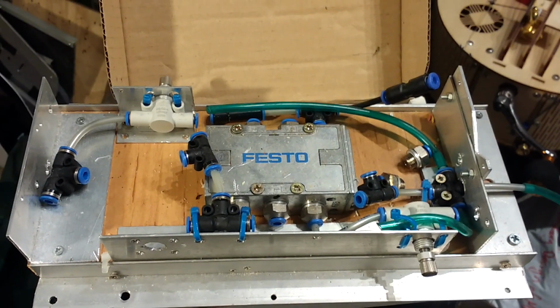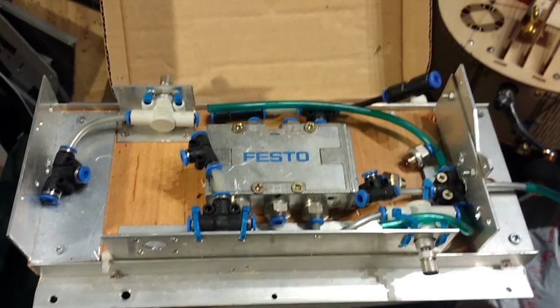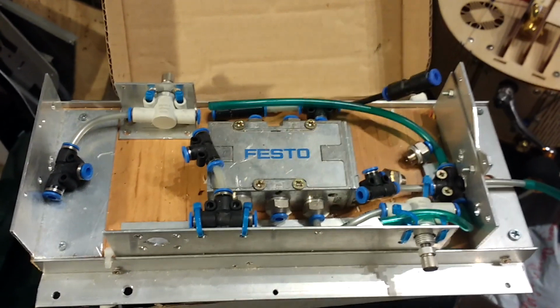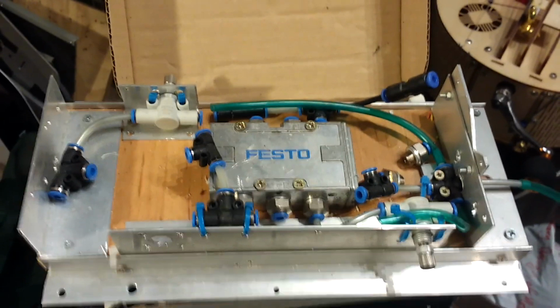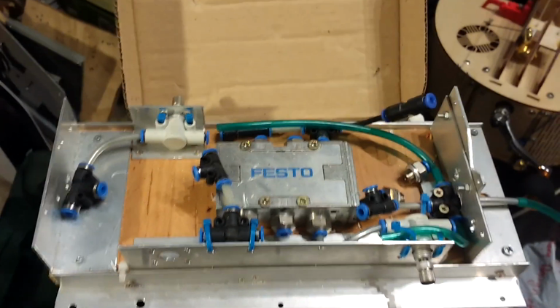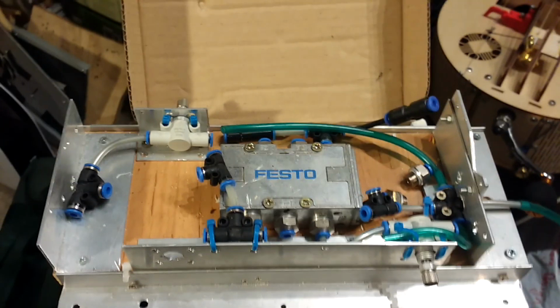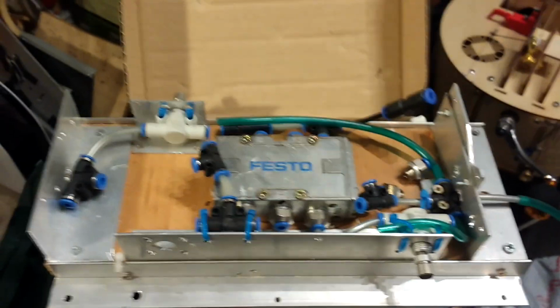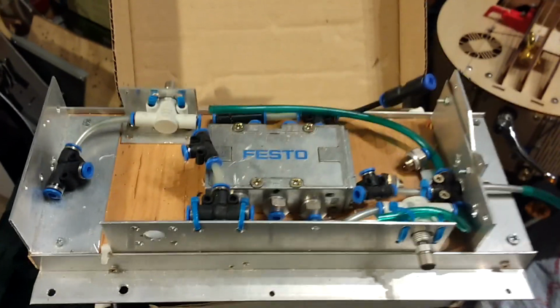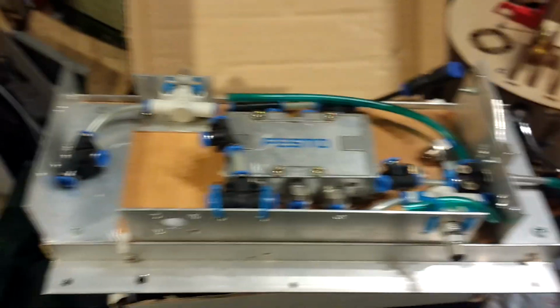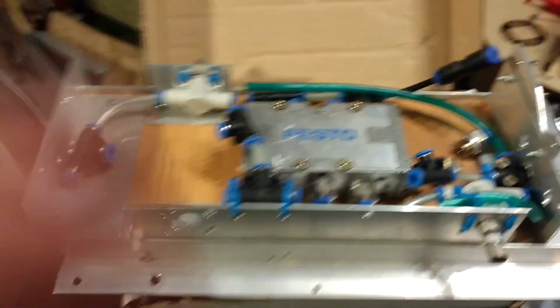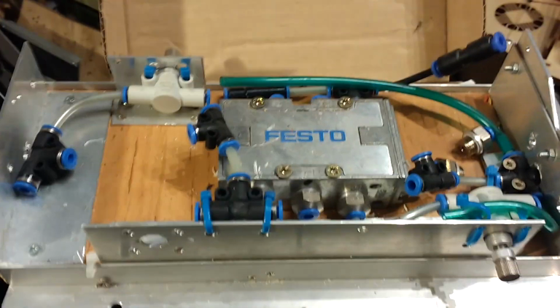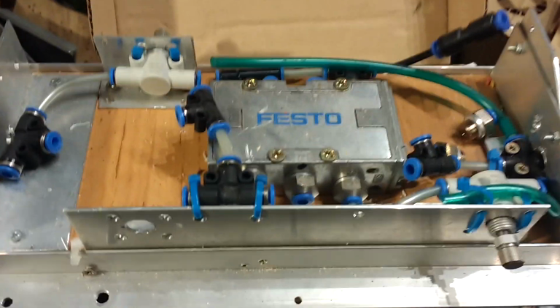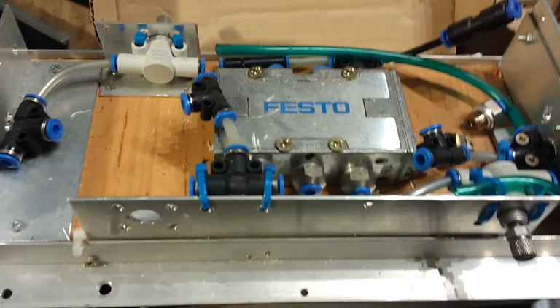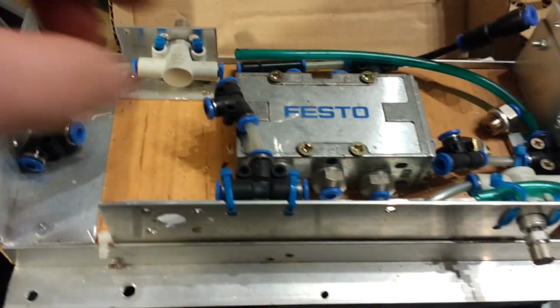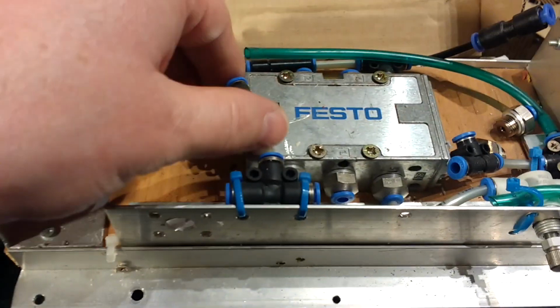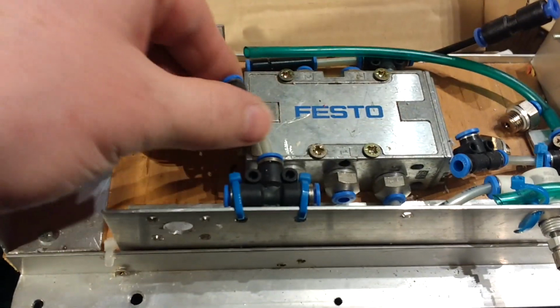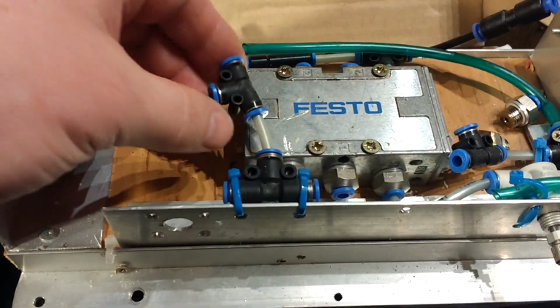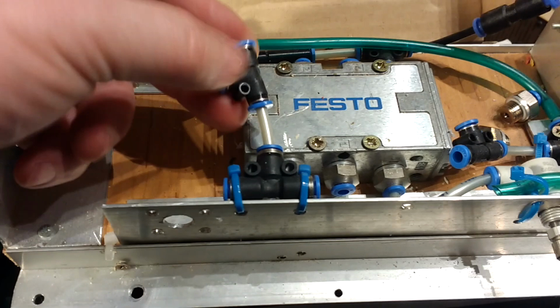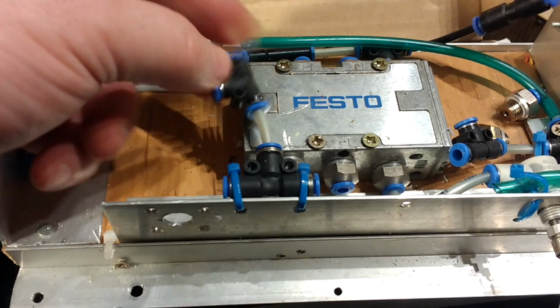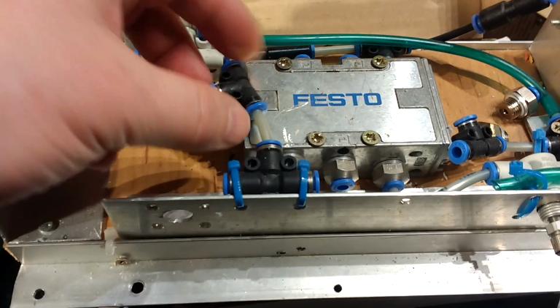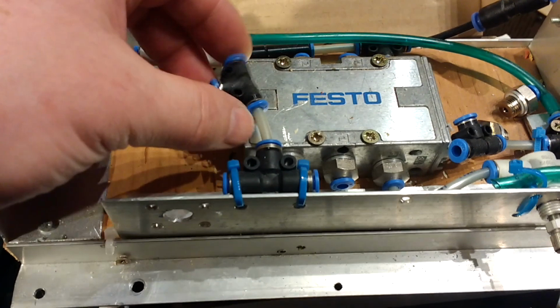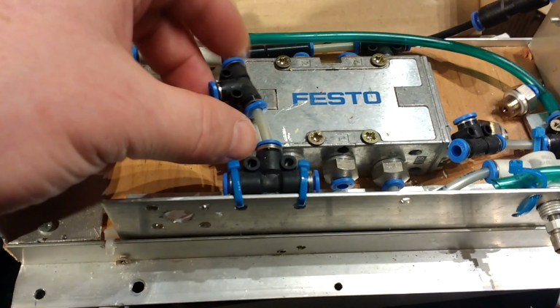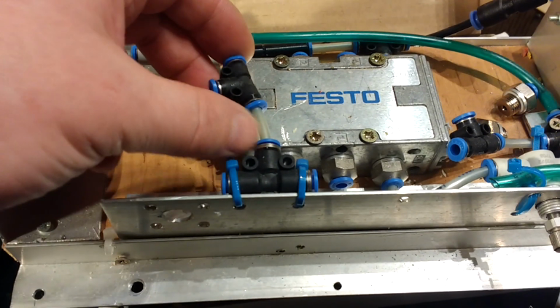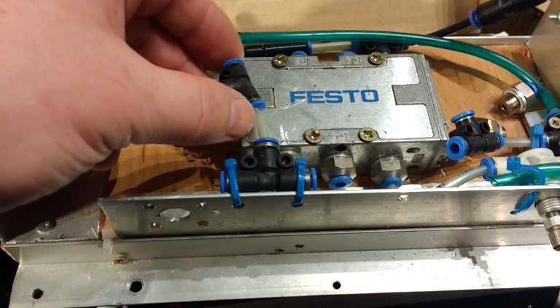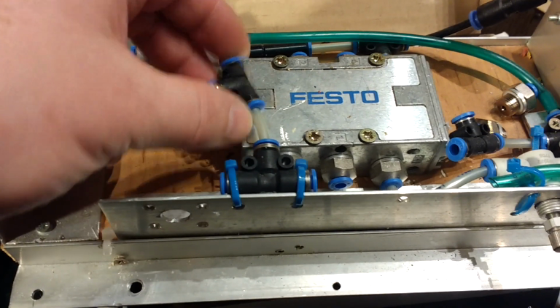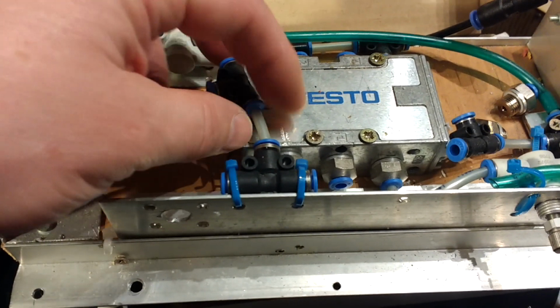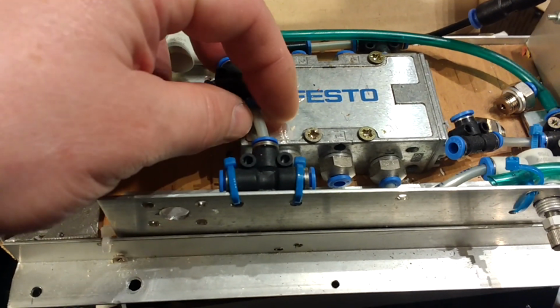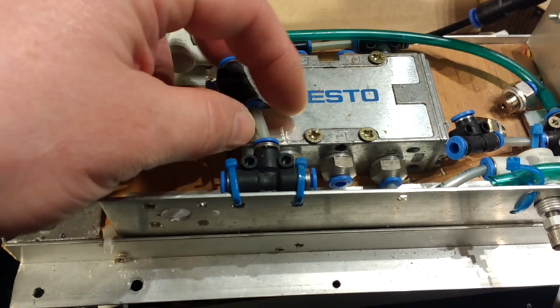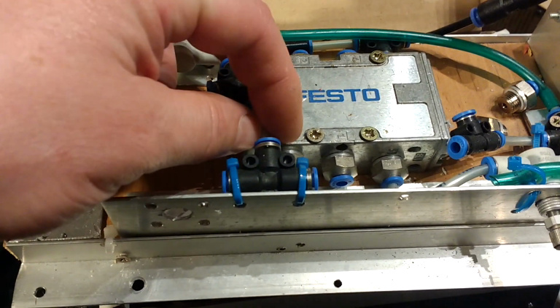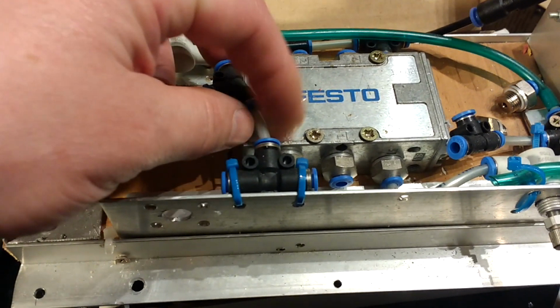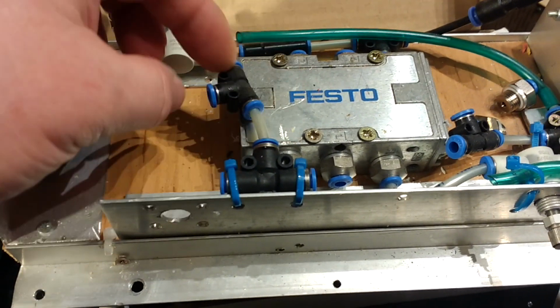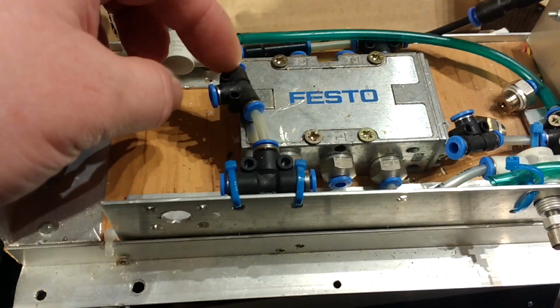Crash course in pneumatics from a non-expert. Everything push-fits together with these little connectors. You push the blue ring in and they come apart.